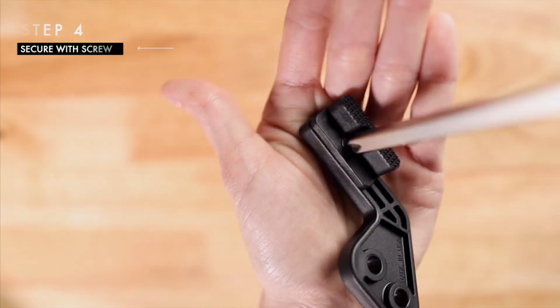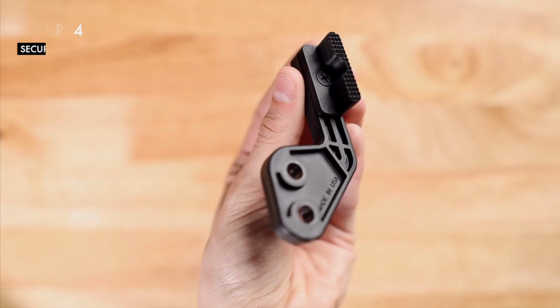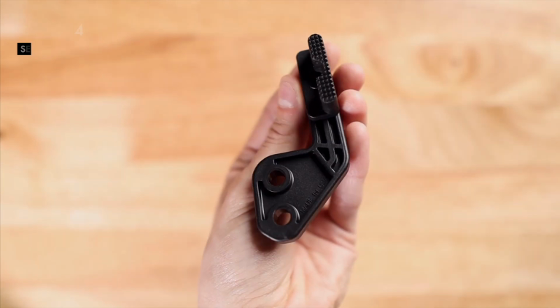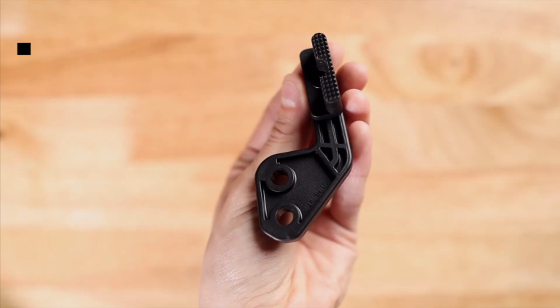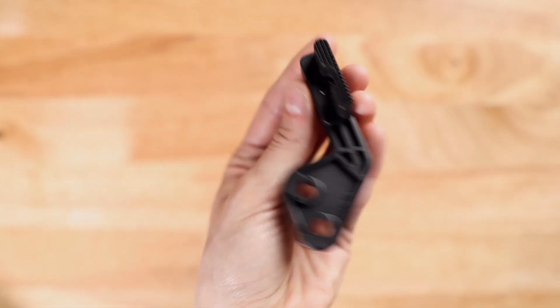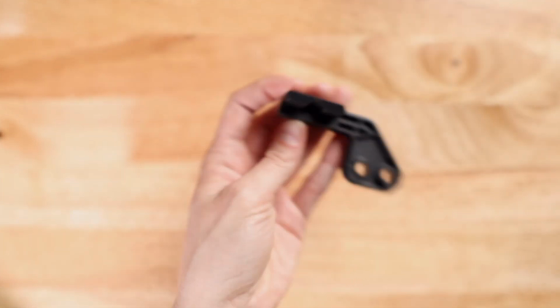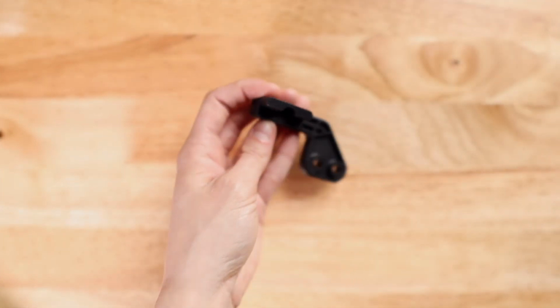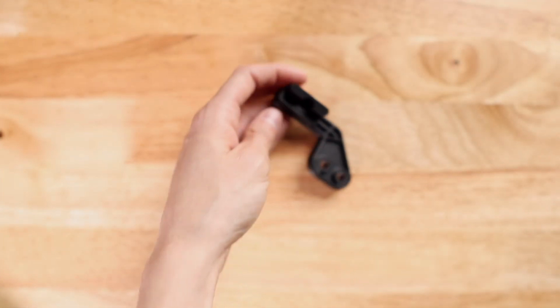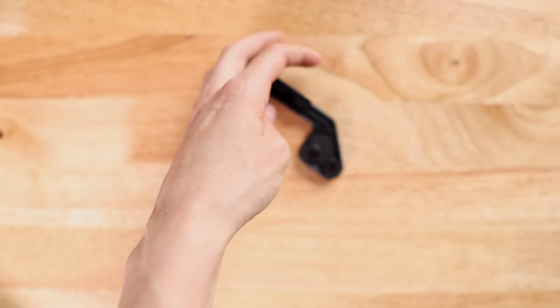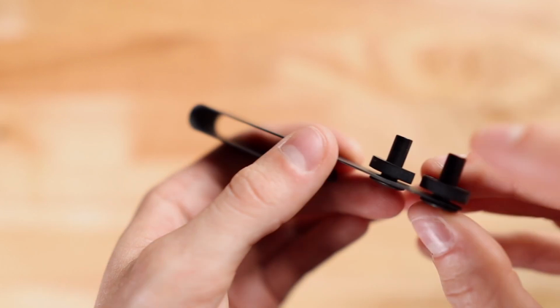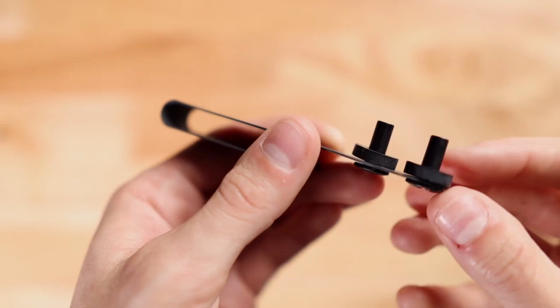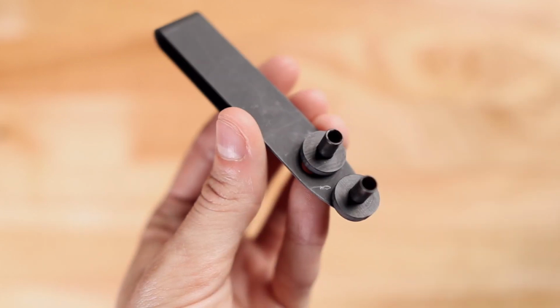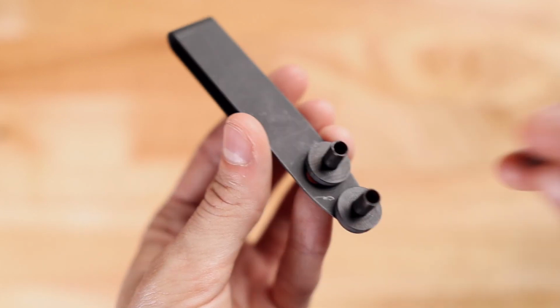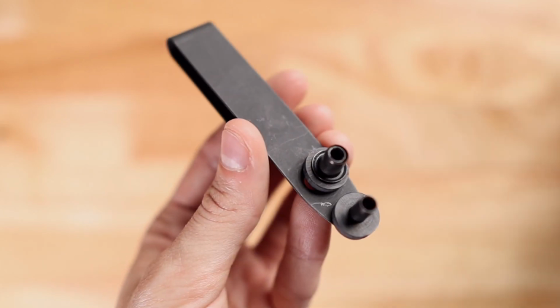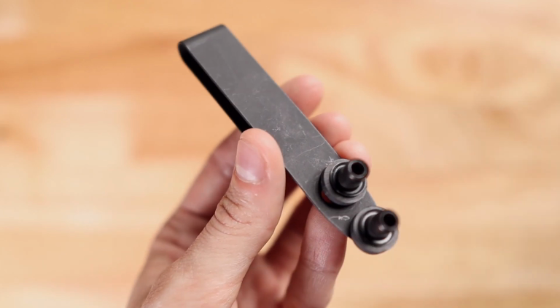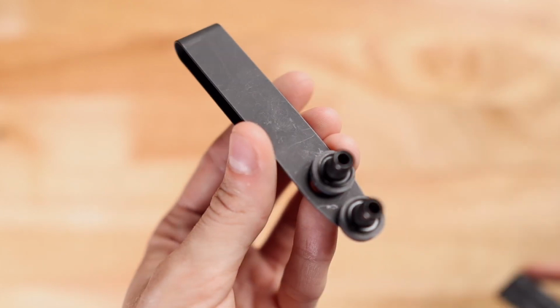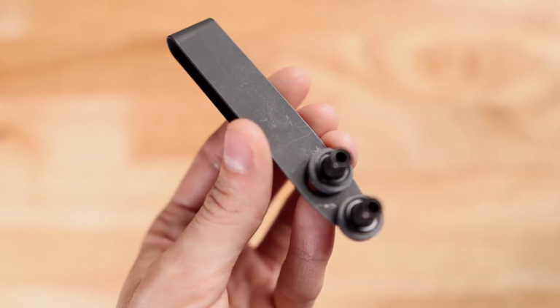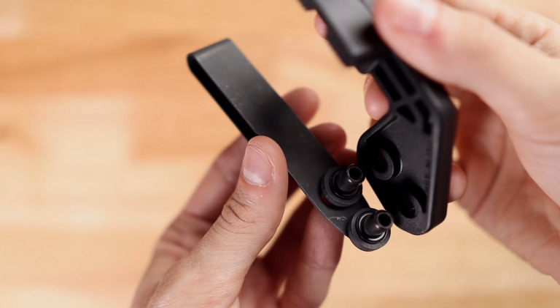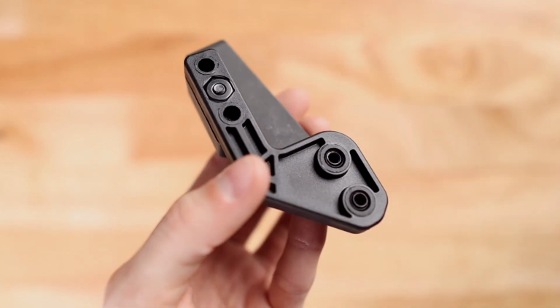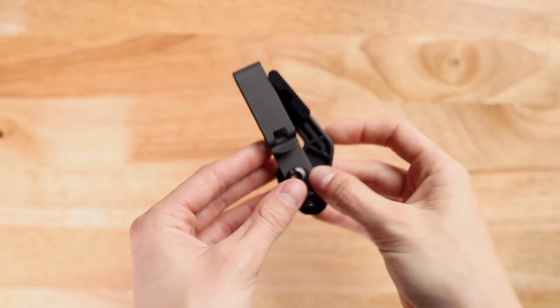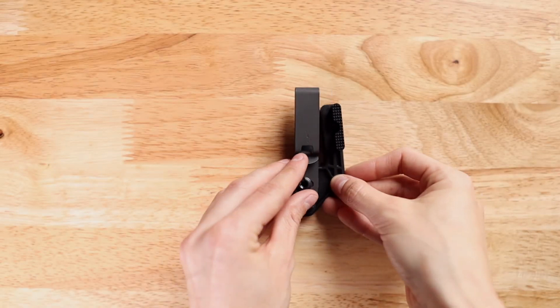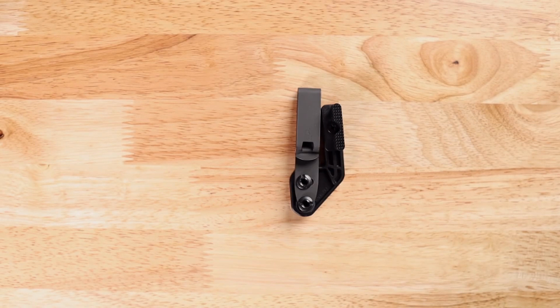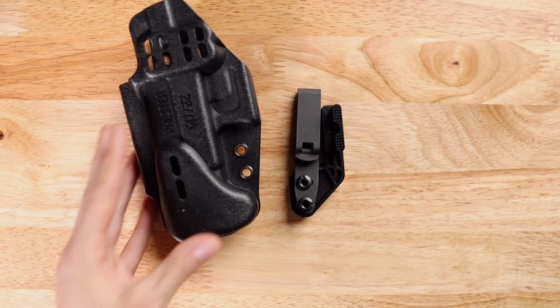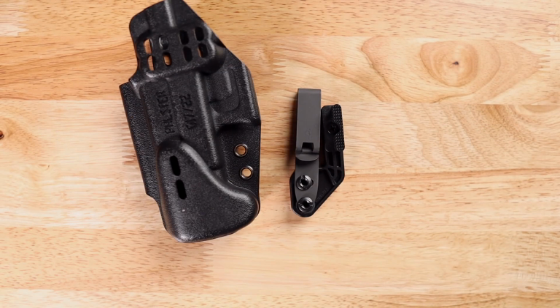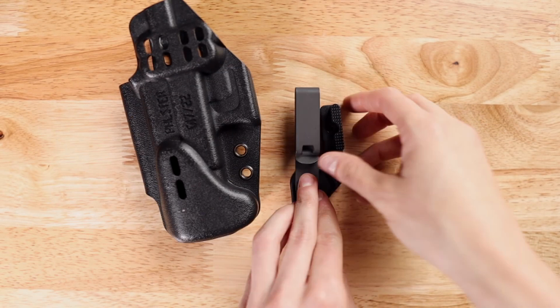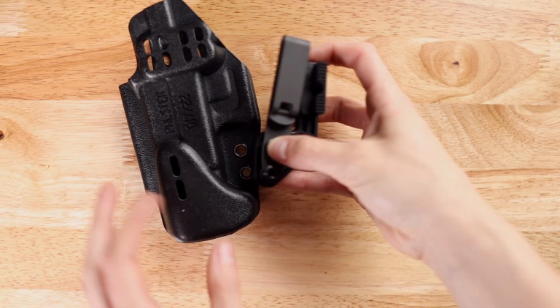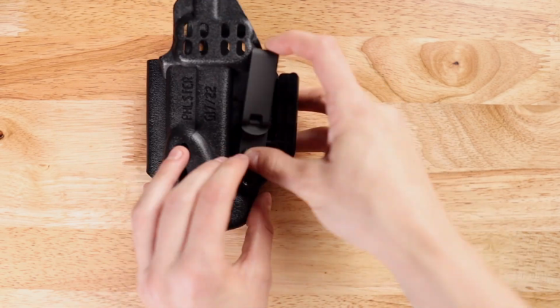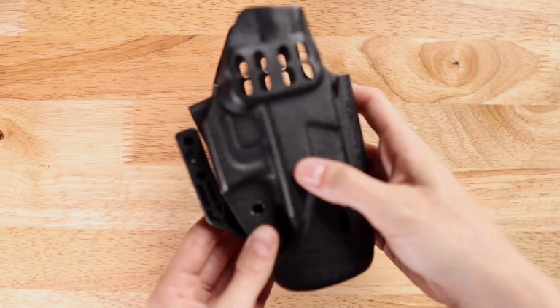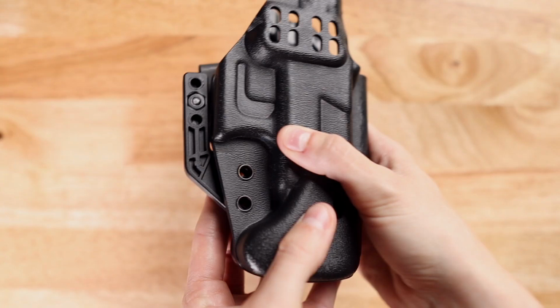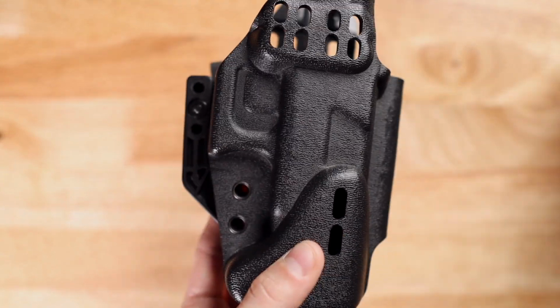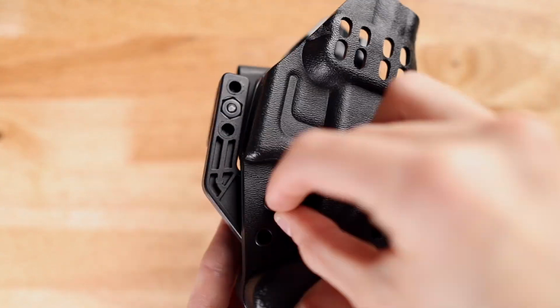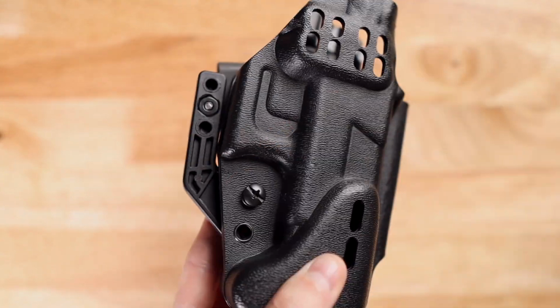Now we can move forward with assembly. We are going to do this by stacking all of the hardware separate from the holster and then attaching it to the holster.